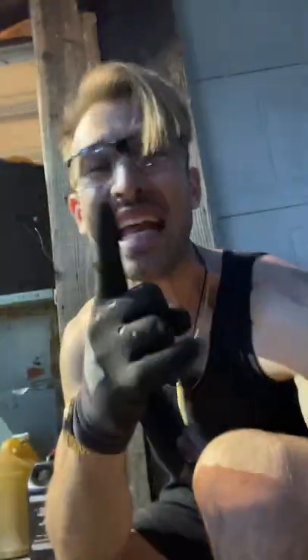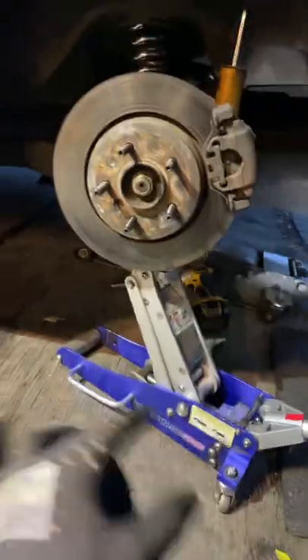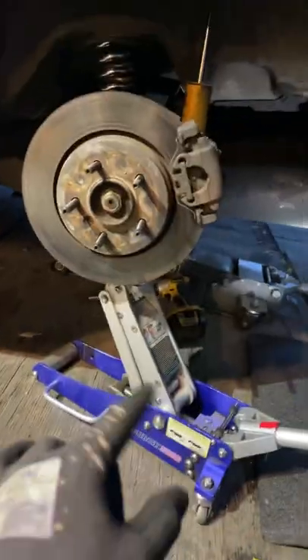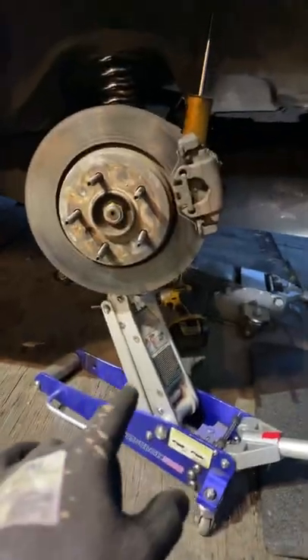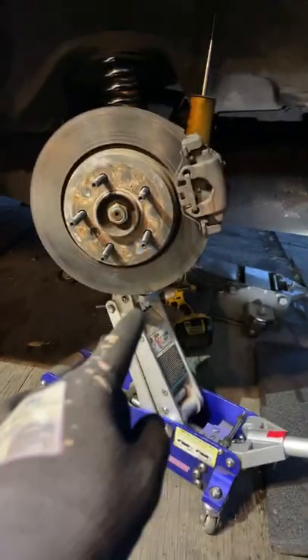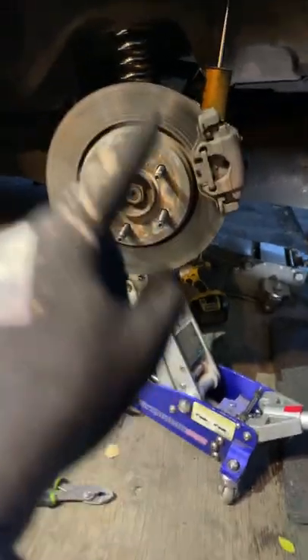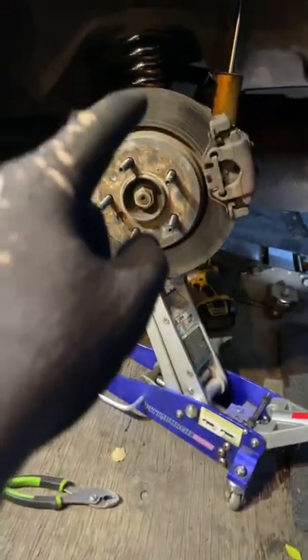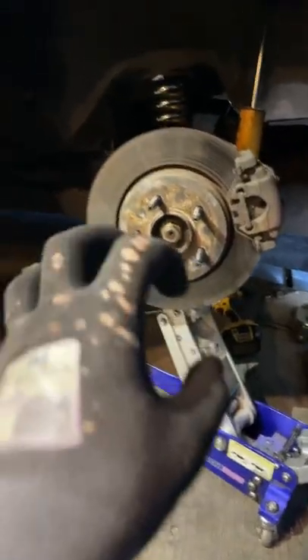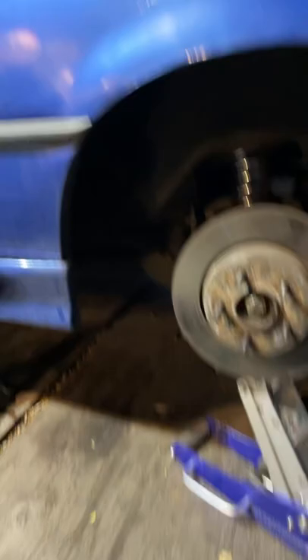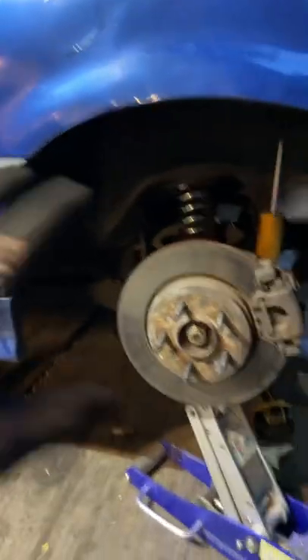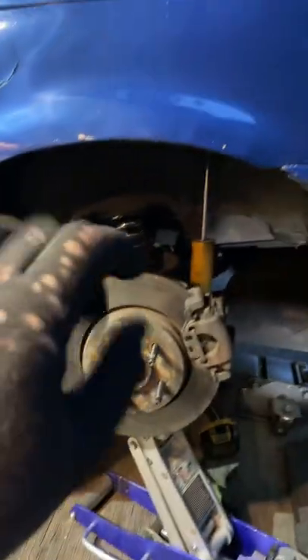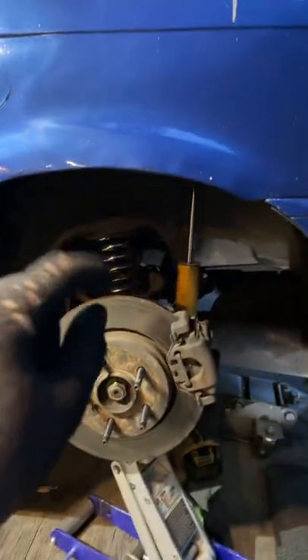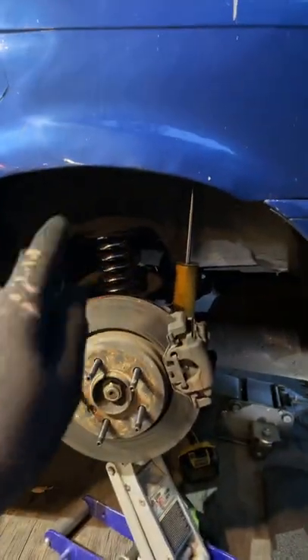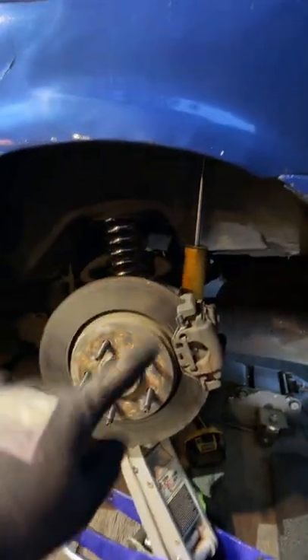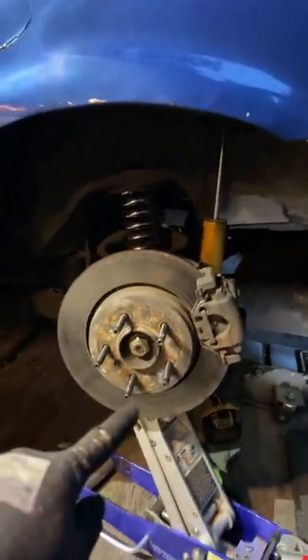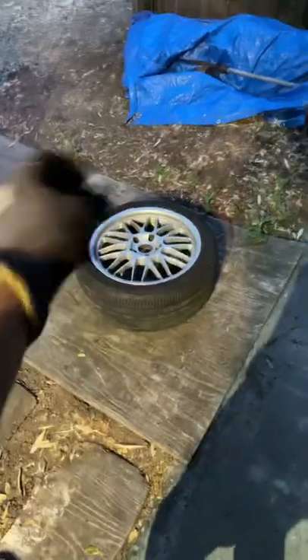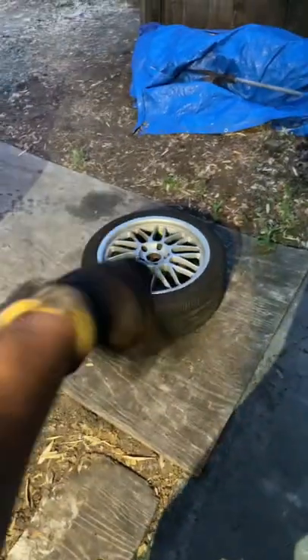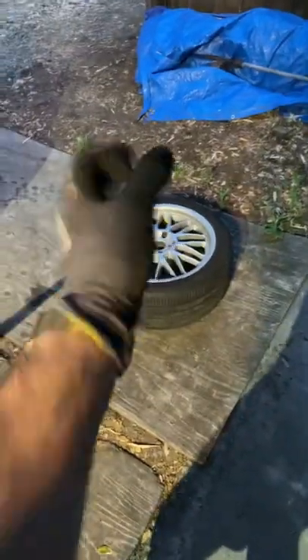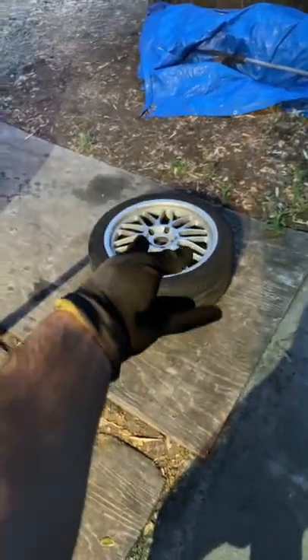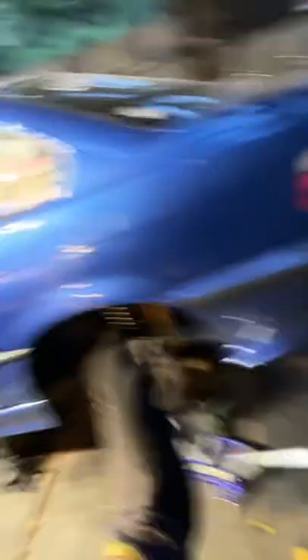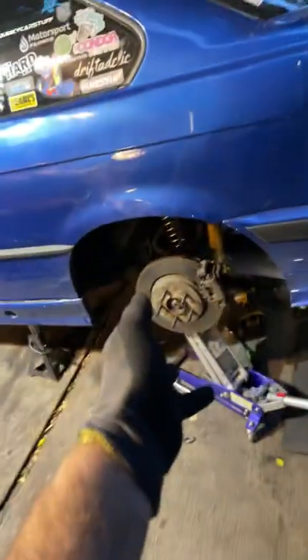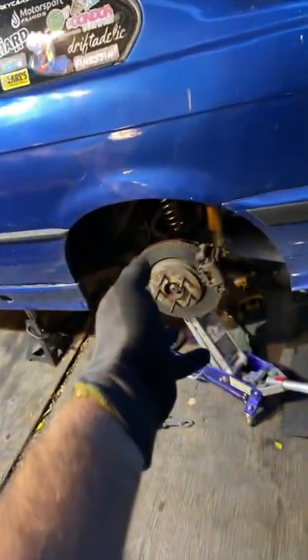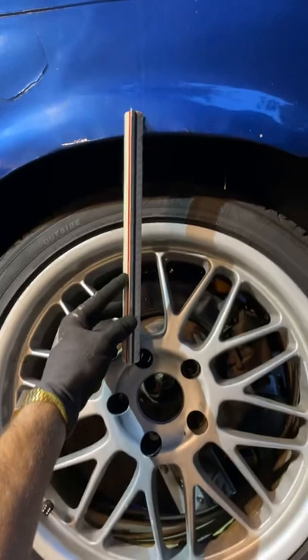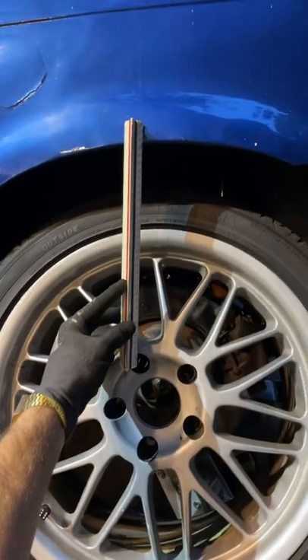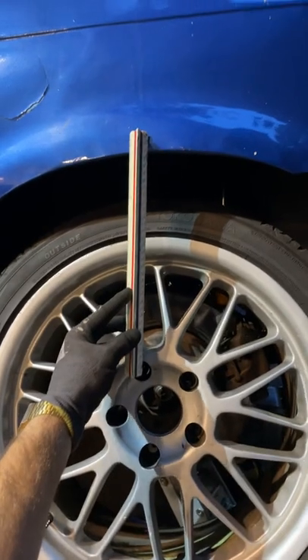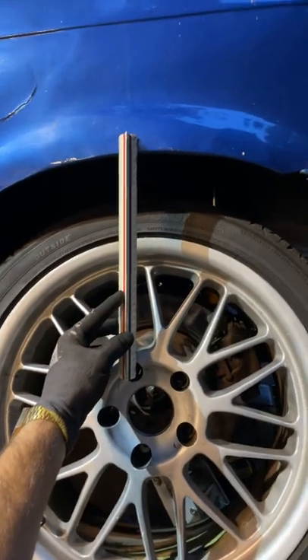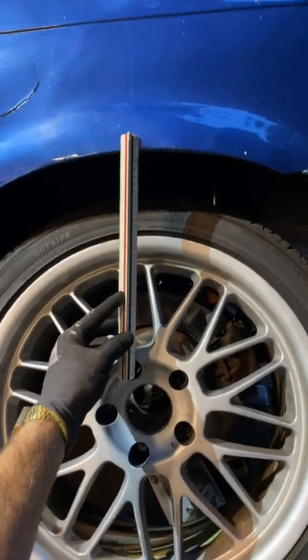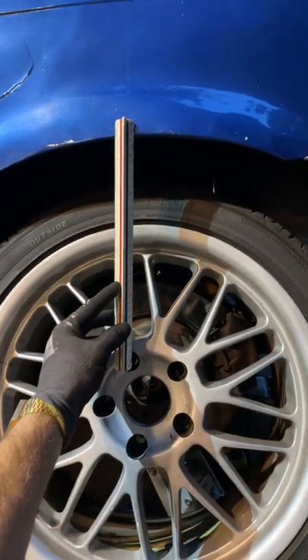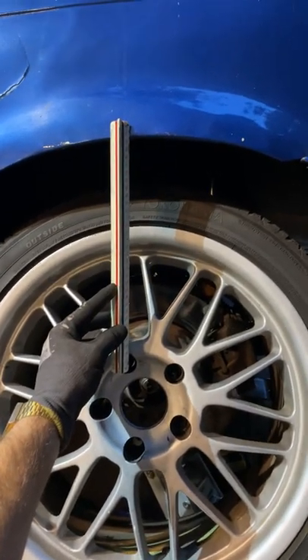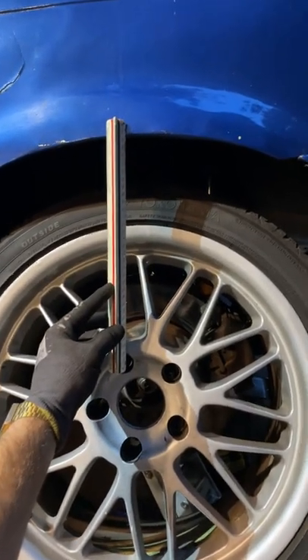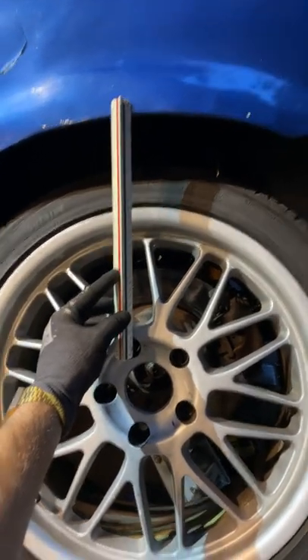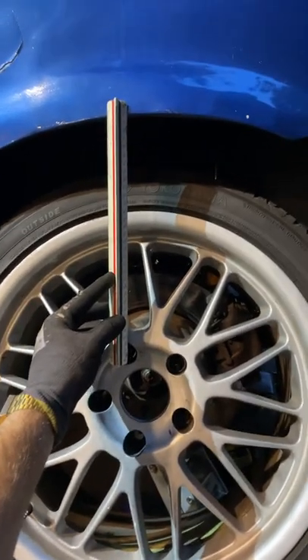But if you jack the car up via the hub, you can get the entire weight of the car on that corner on that spring. Then you smack the tire on and ideal ride heights can be found much easier.